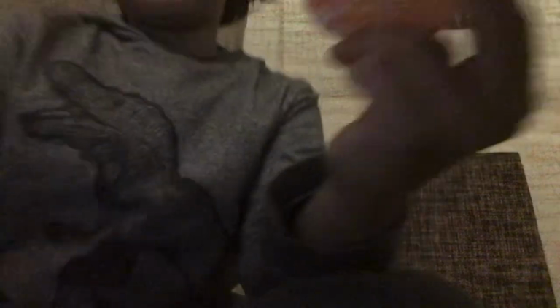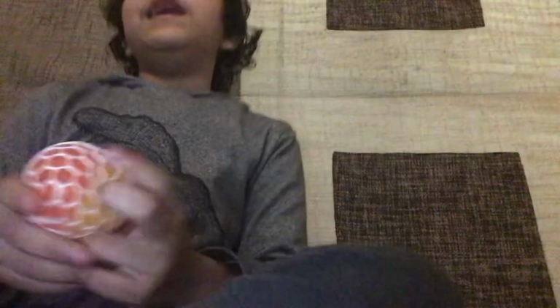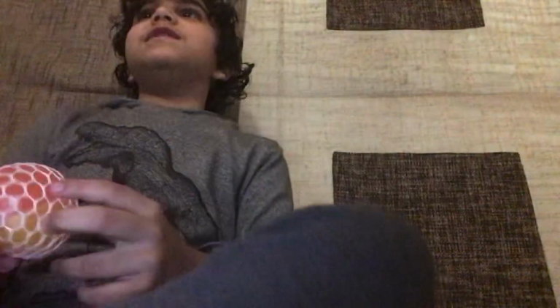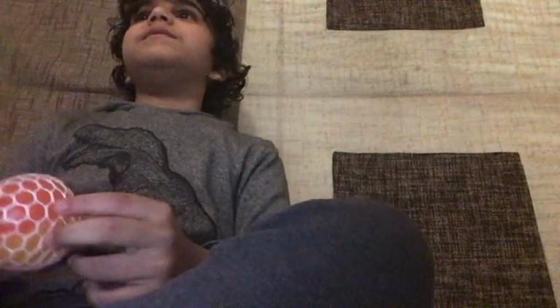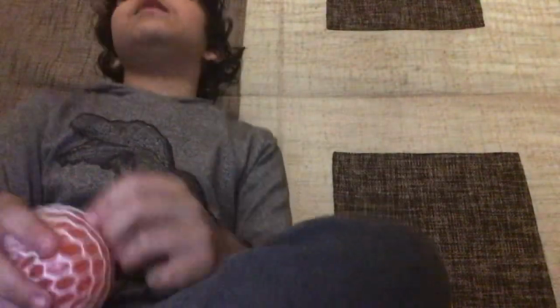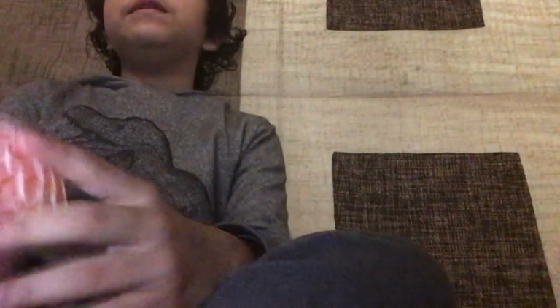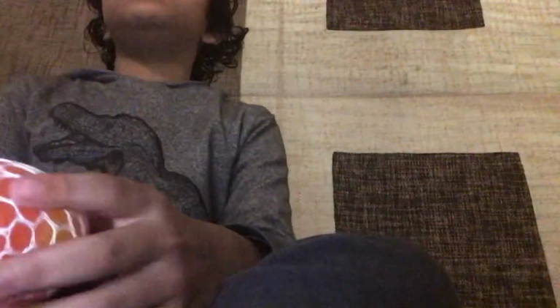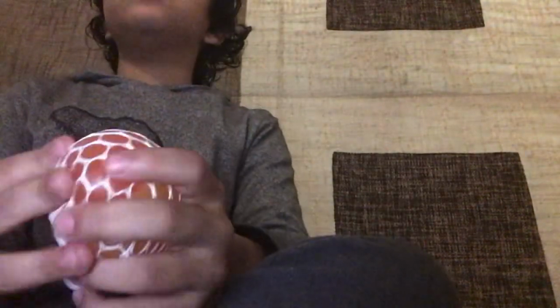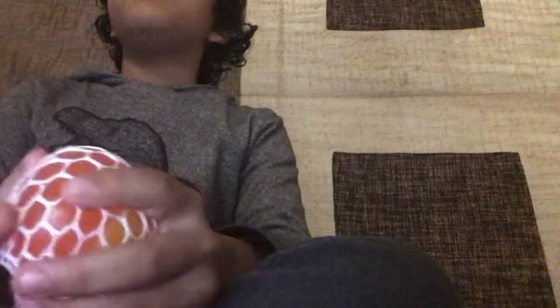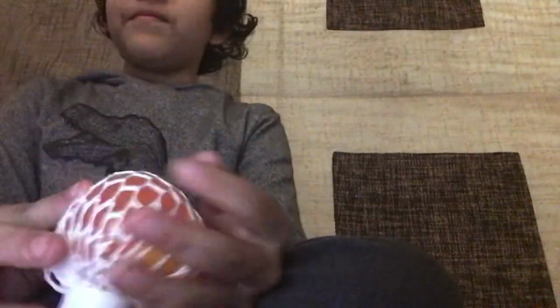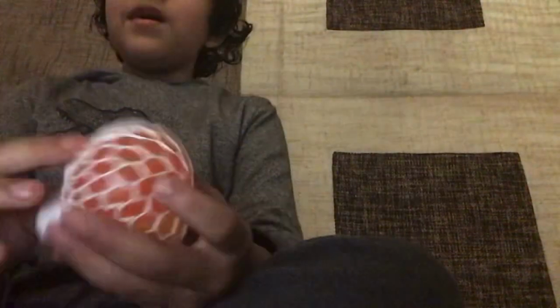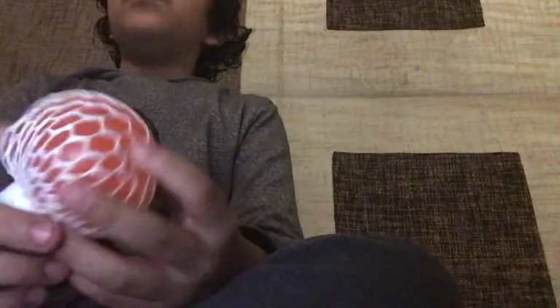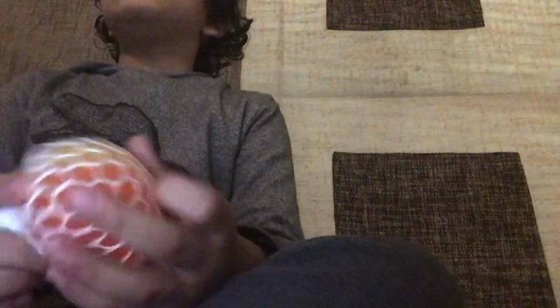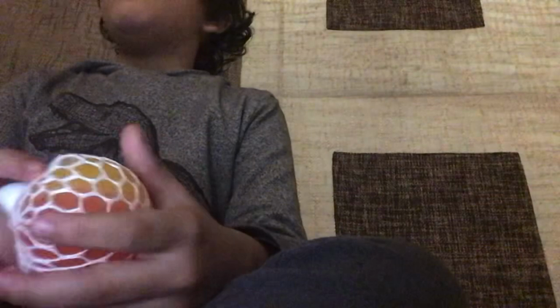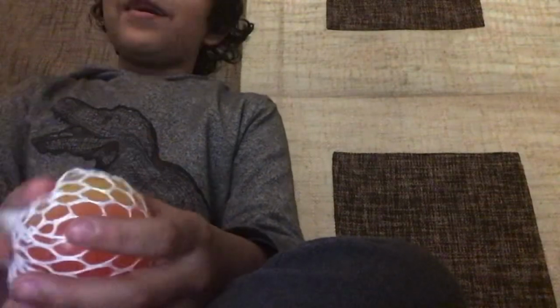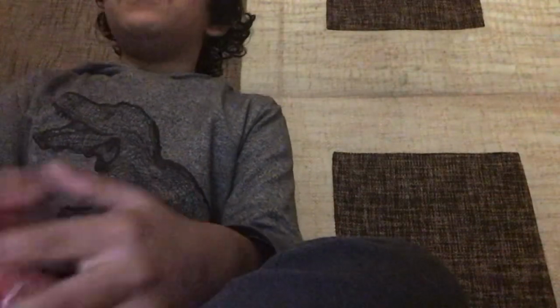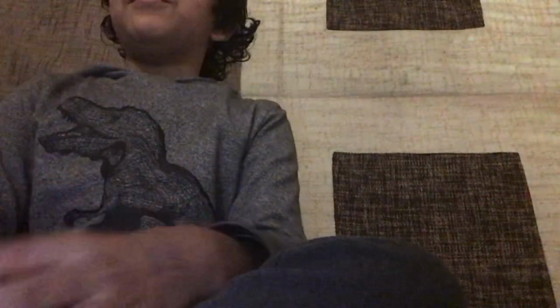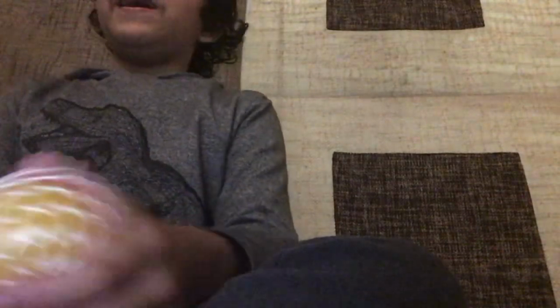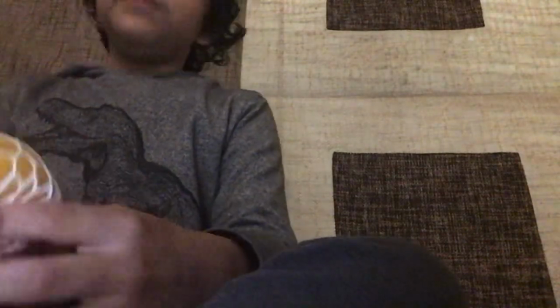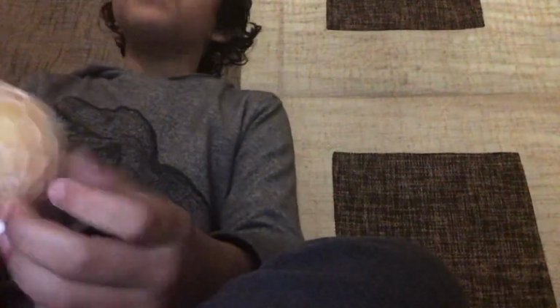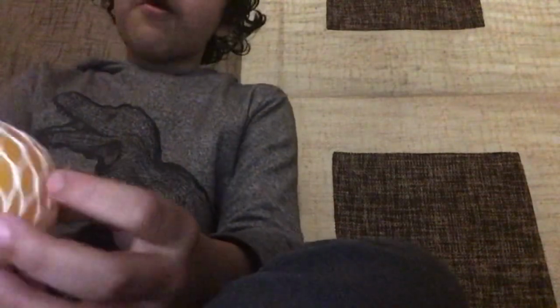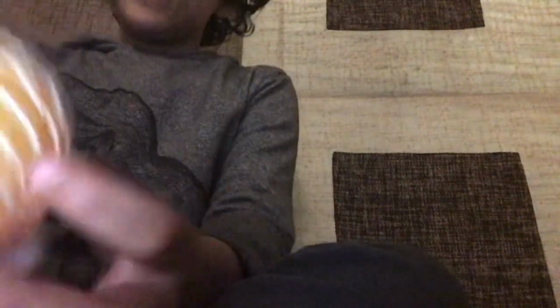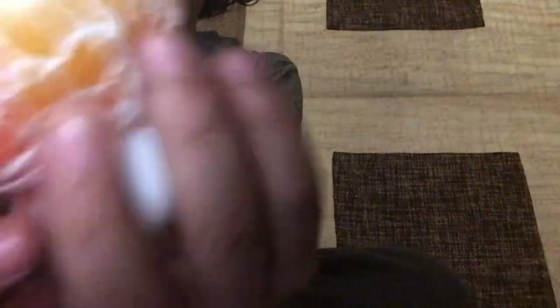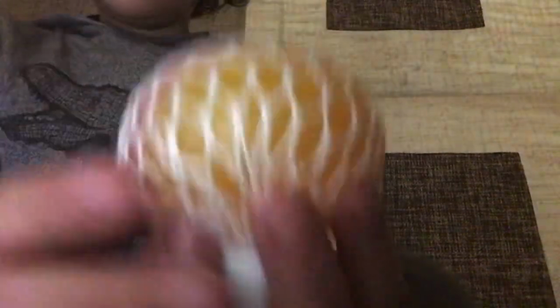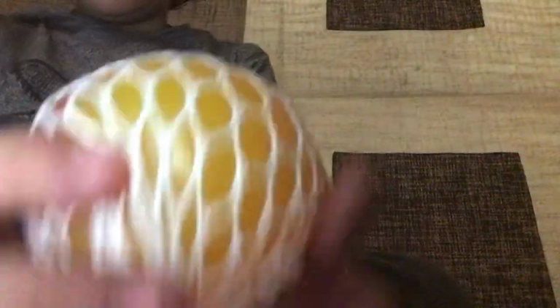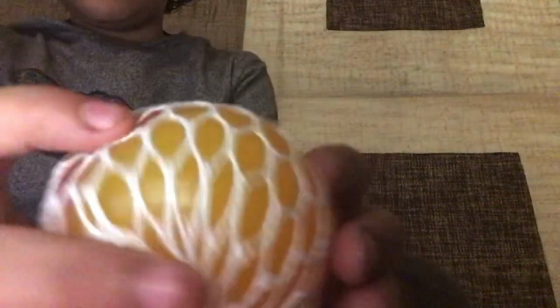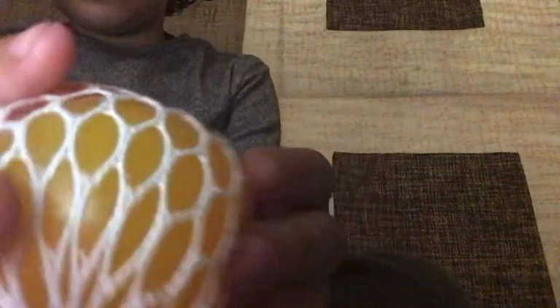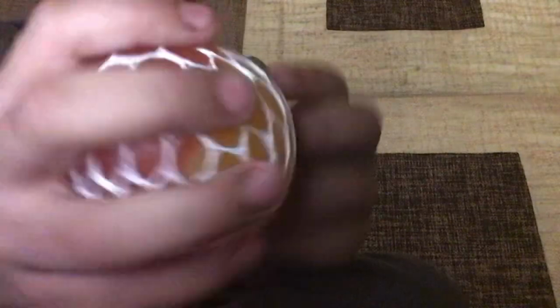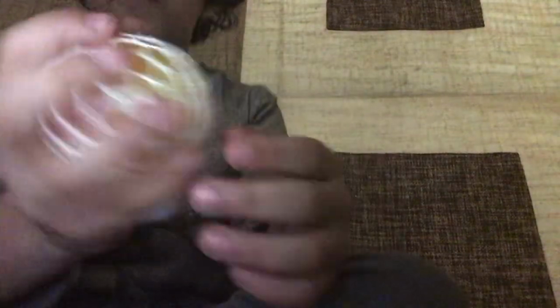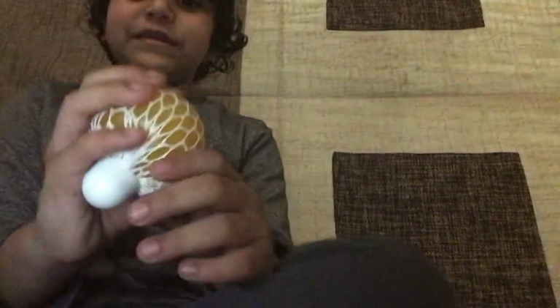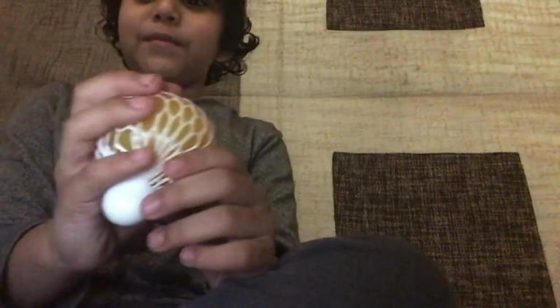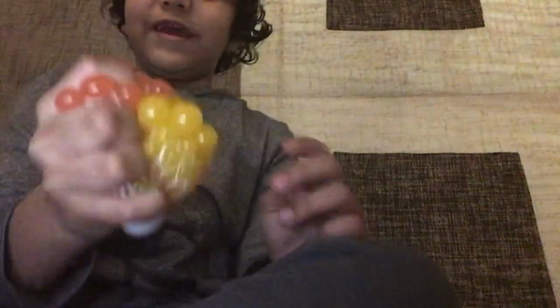Hi guys, this is me and today I'll be squishing a squoosh bomb. I opened it right now. I don't know how it looks like. It looks like this. Let's squish it for the first time in my whole life.